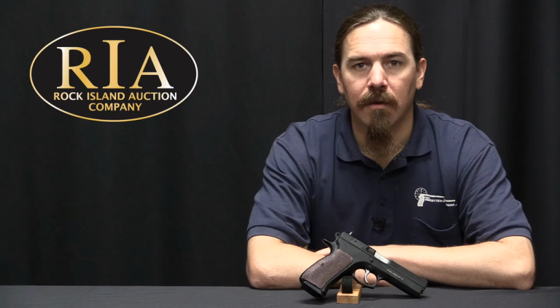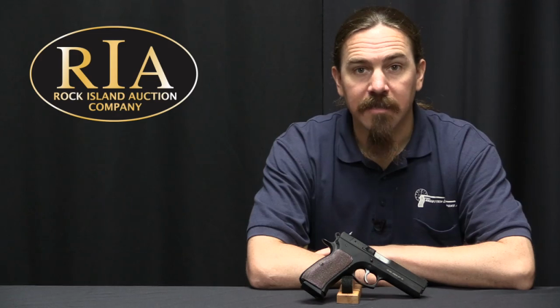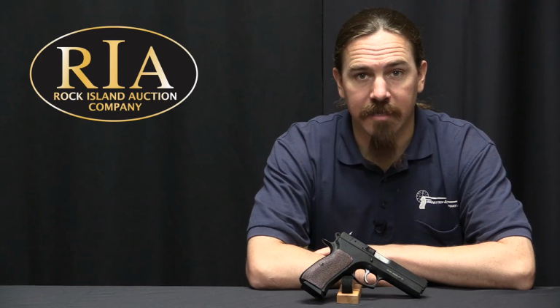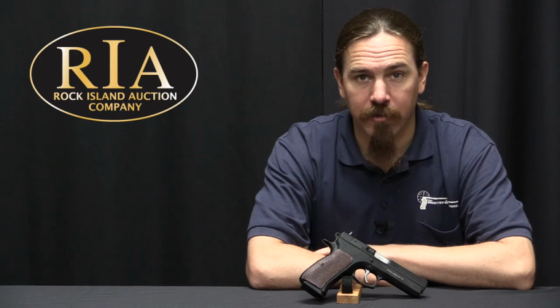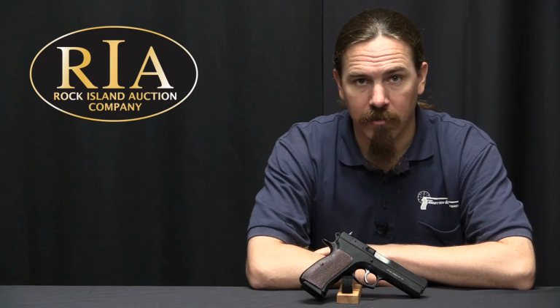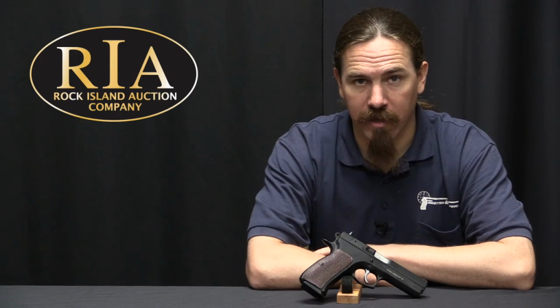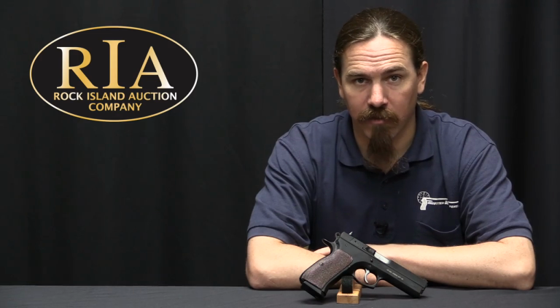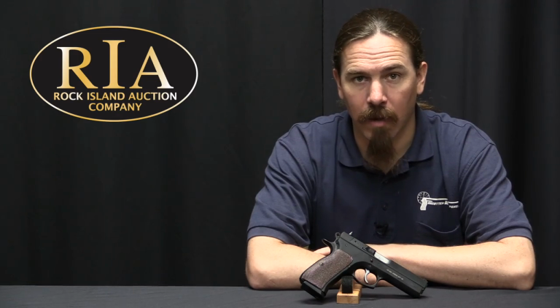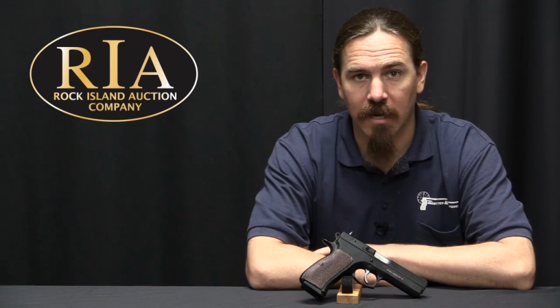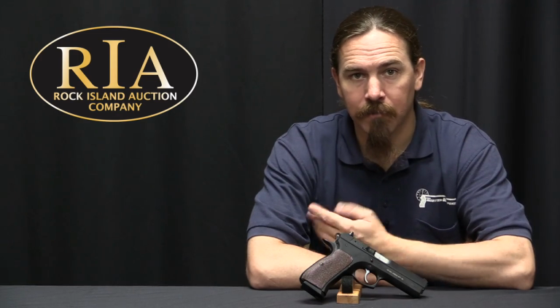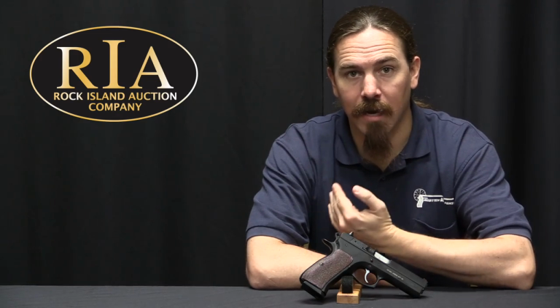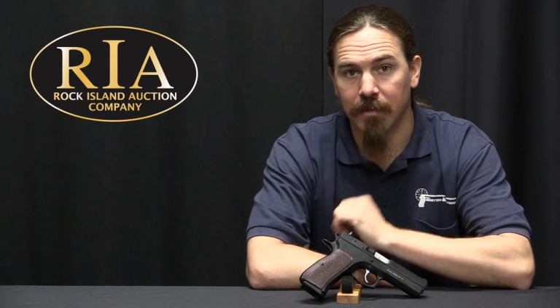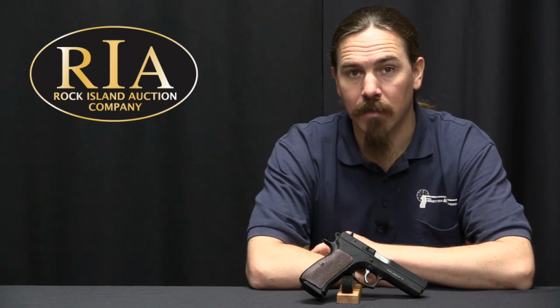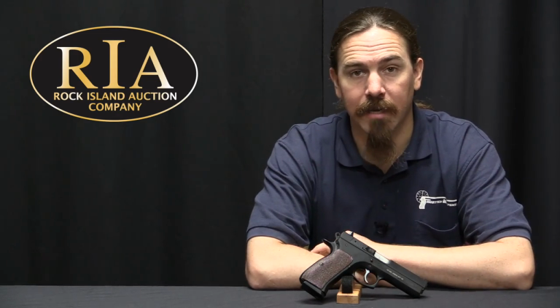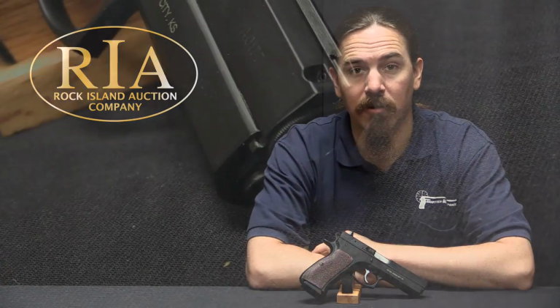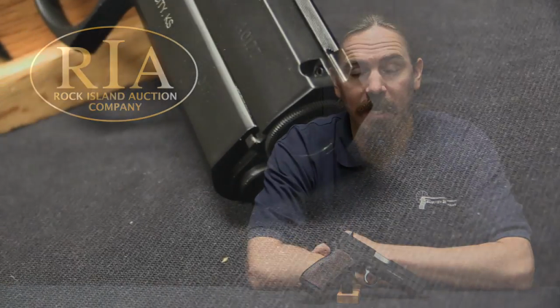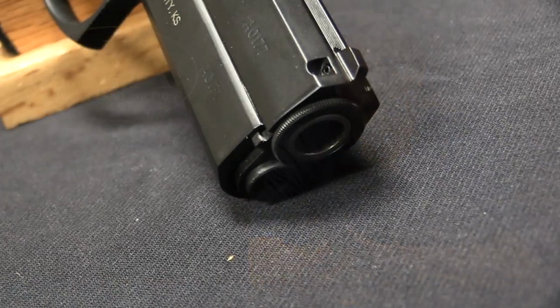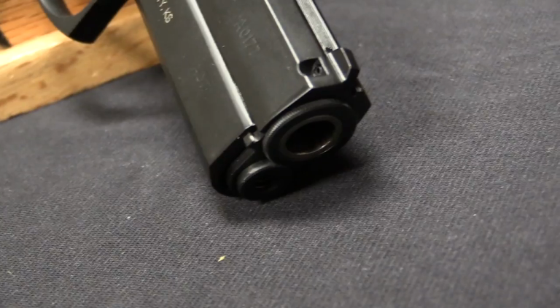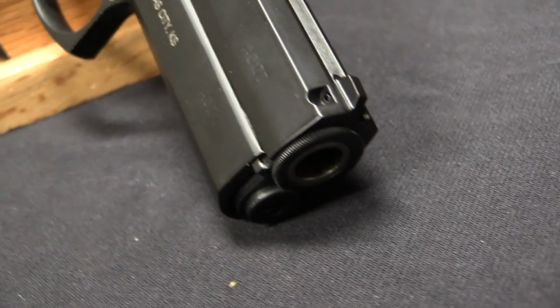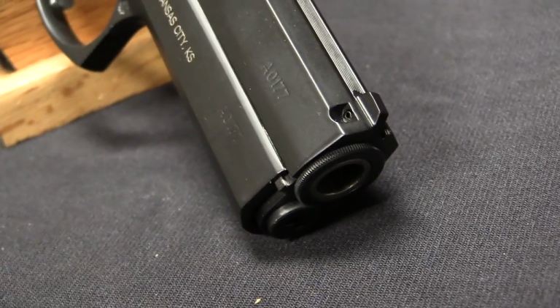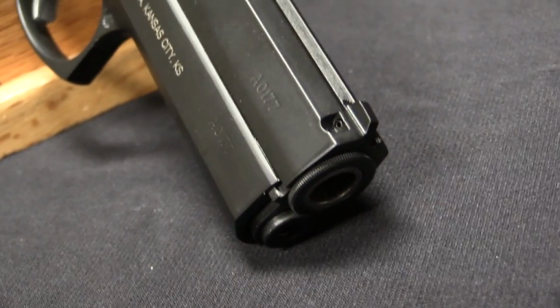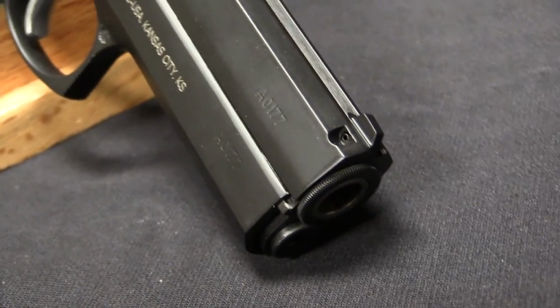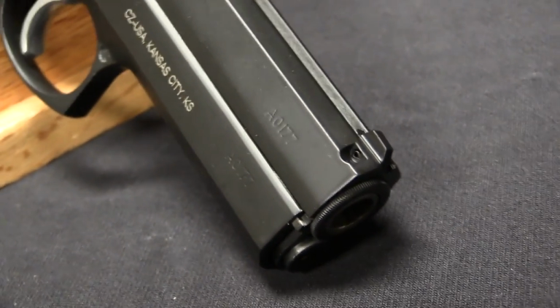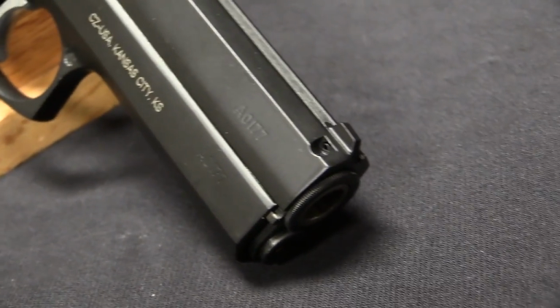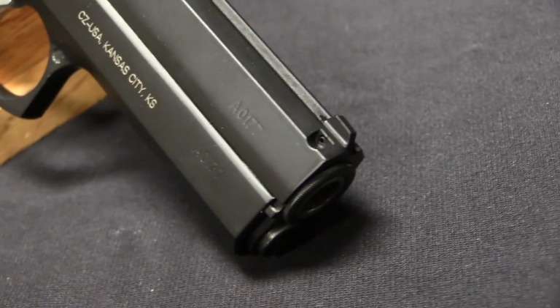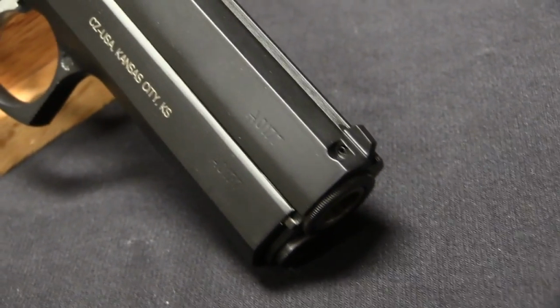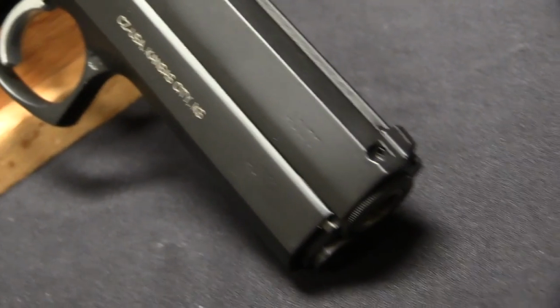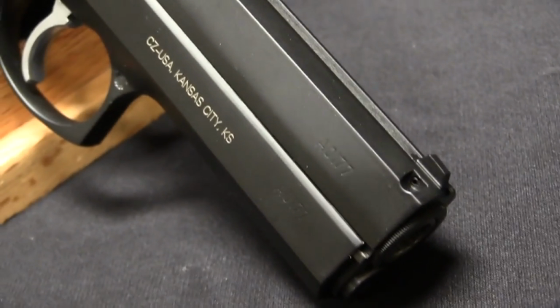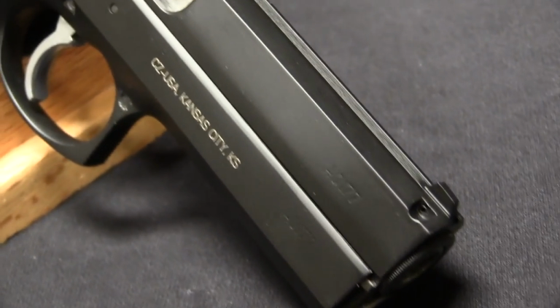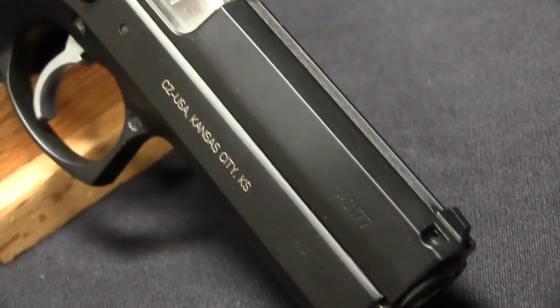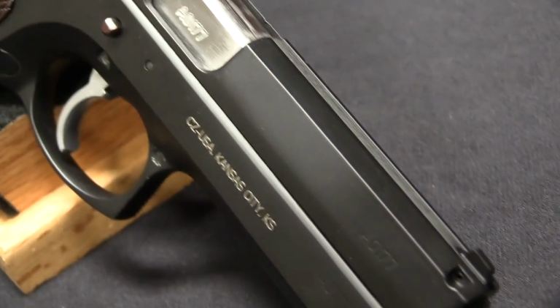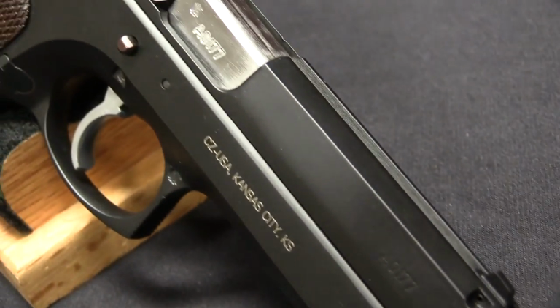Hi guys, thanks for tuning in to another video on ForgottenWeapons.com. I'm Ian McCollum, and I'm here today at the Rock Island Auction Company, and we are taking a look at a CZ-97 semi-auto pistol.